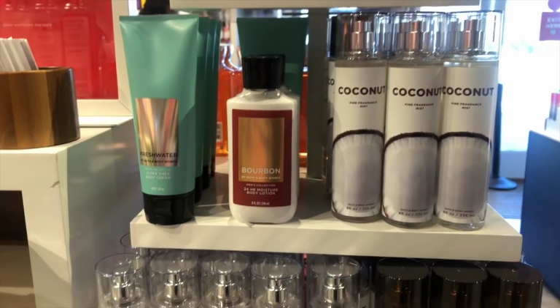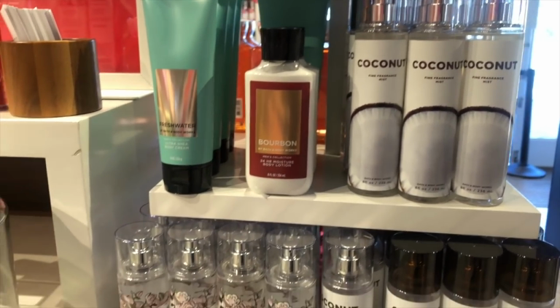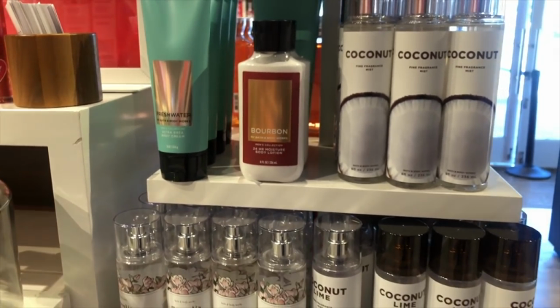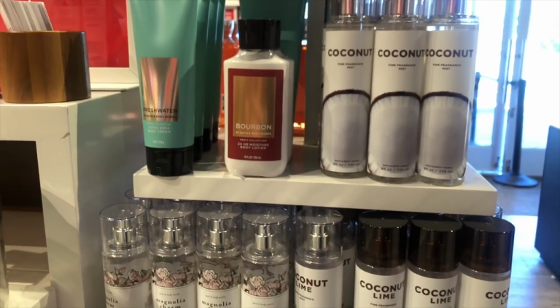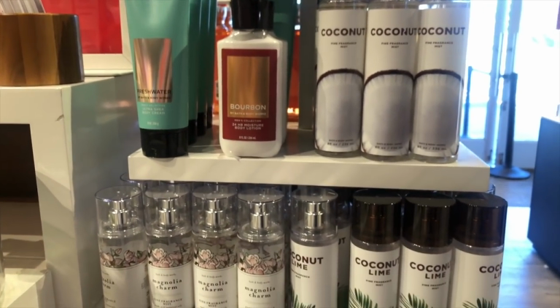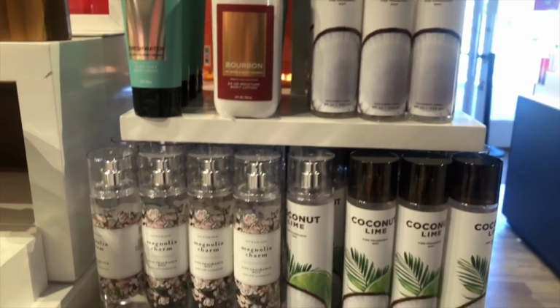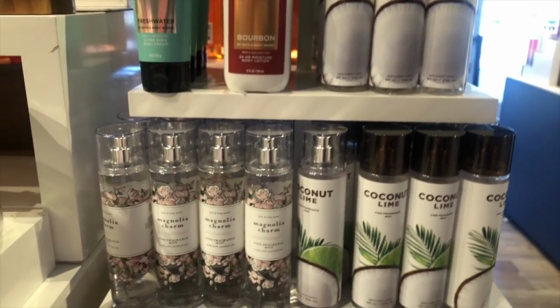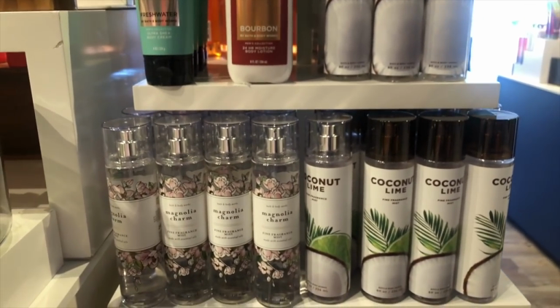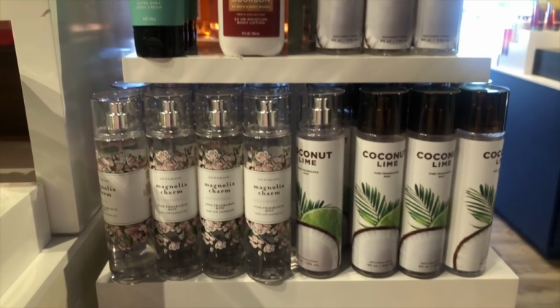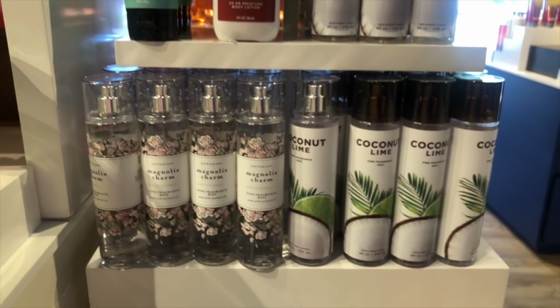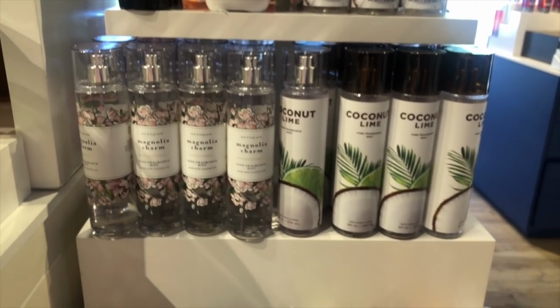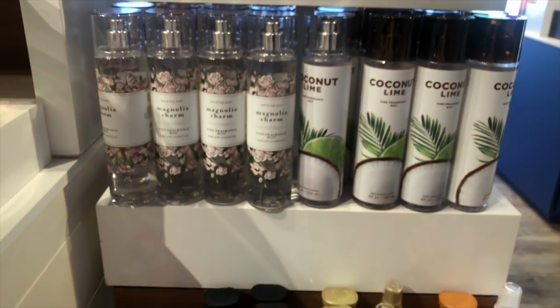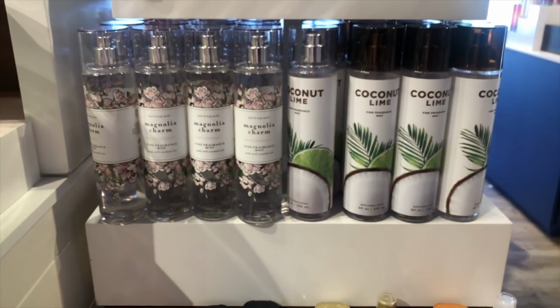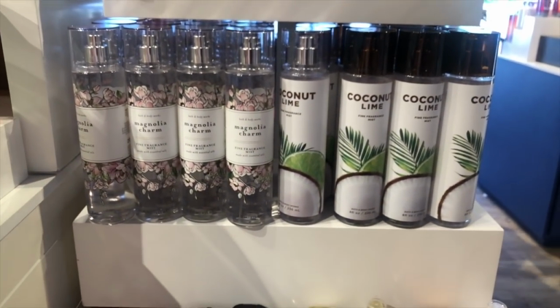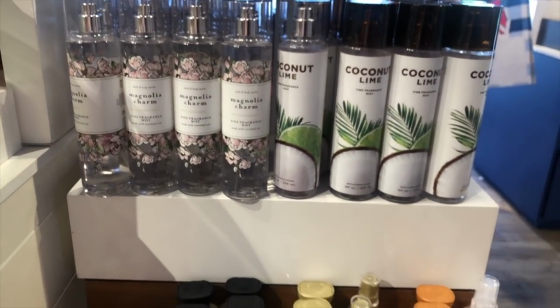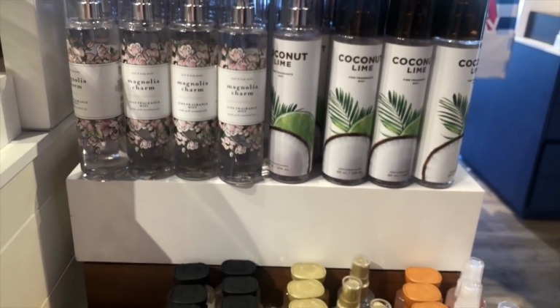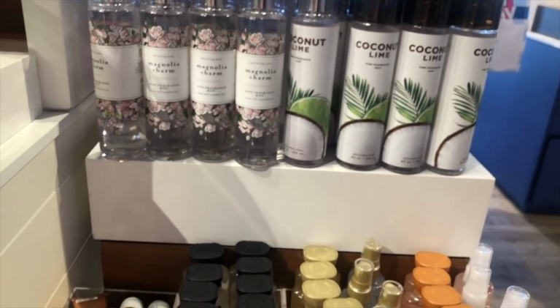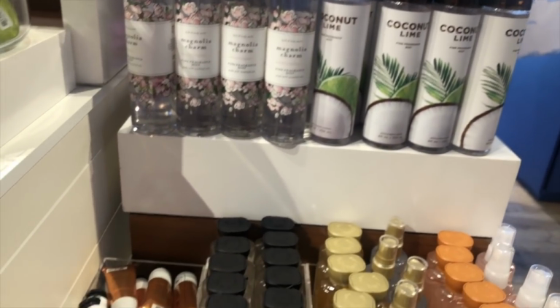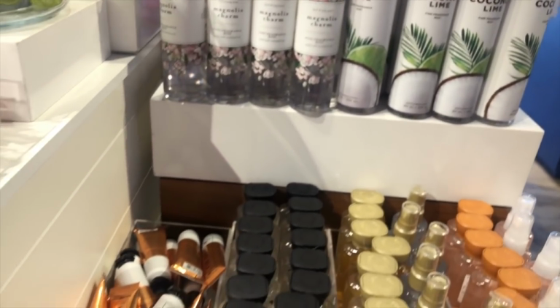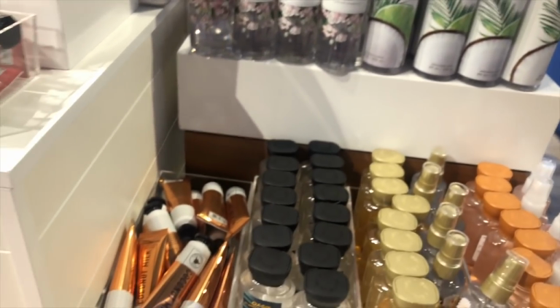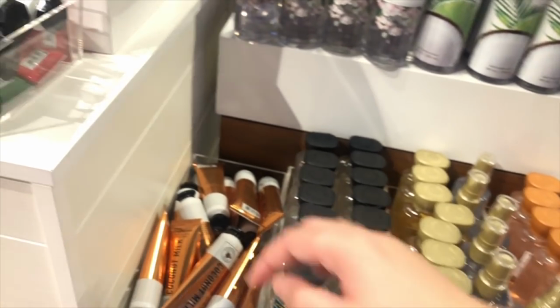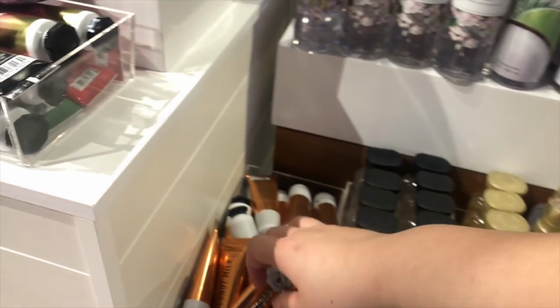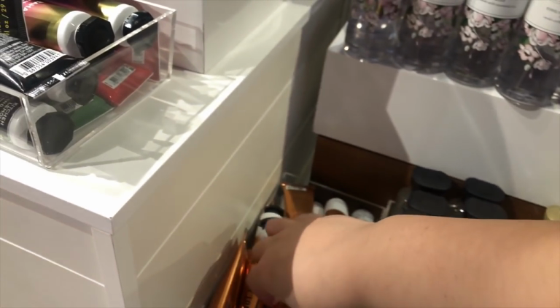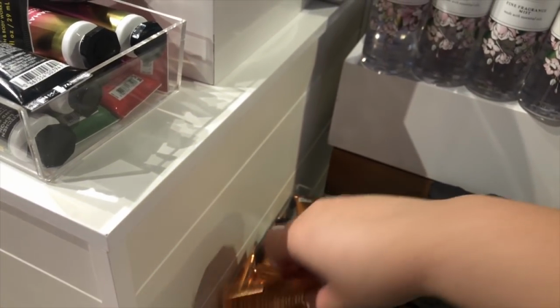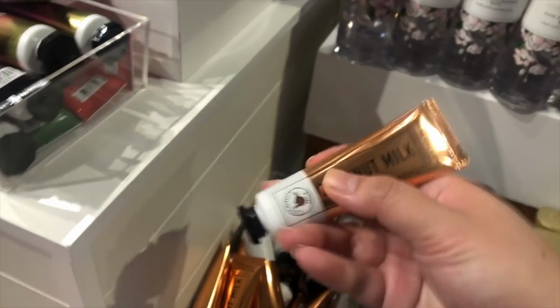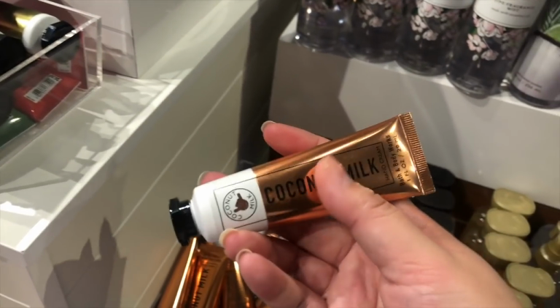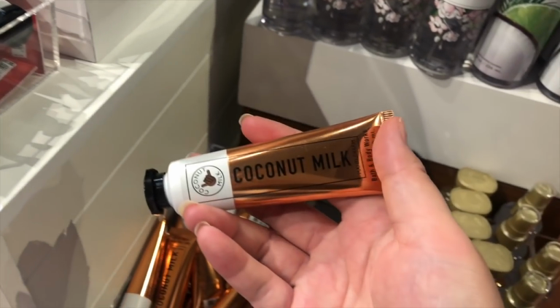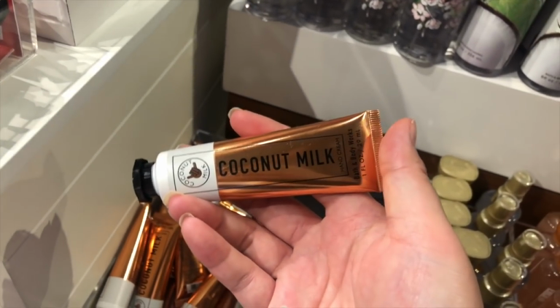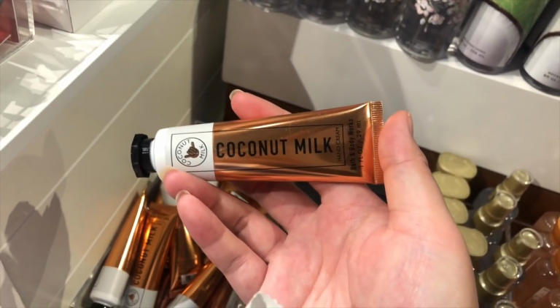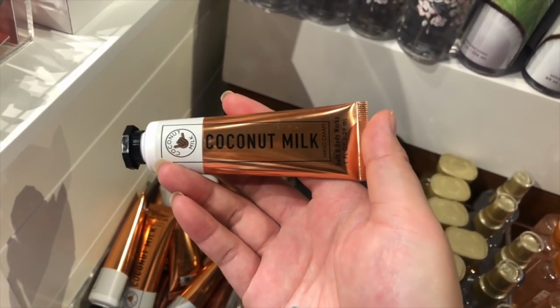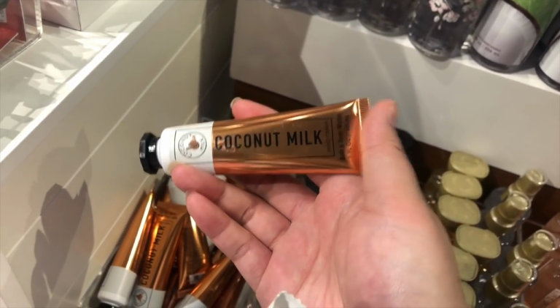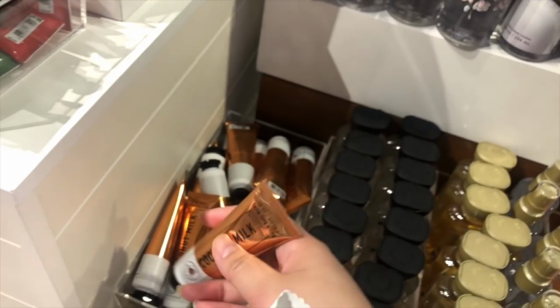There's a little bit more of the Musky Collection, some coconut scents, some Magnolia Charm left. I love her — Magnolia Charm is the best. There's also this Coconut Milk Hand Cream.